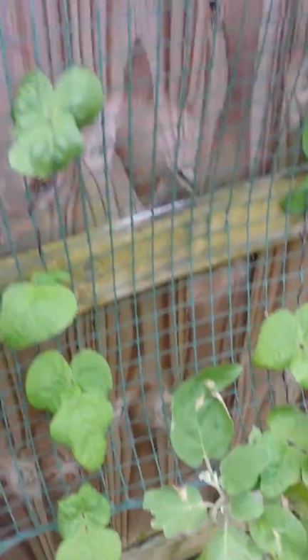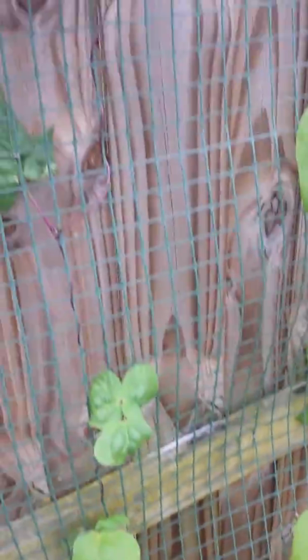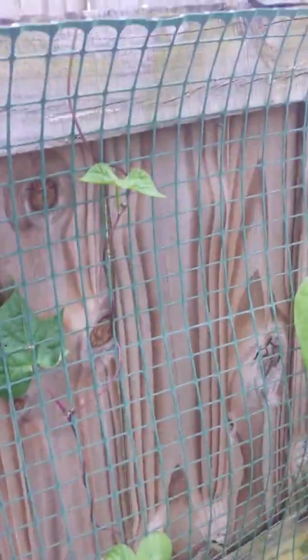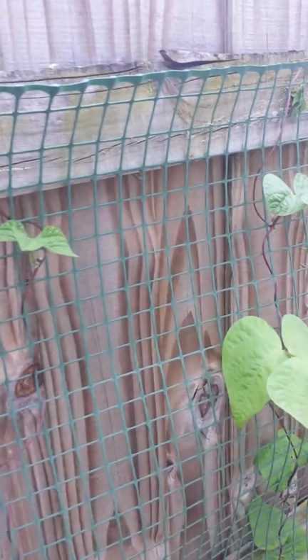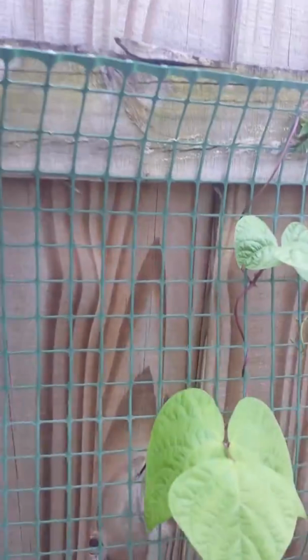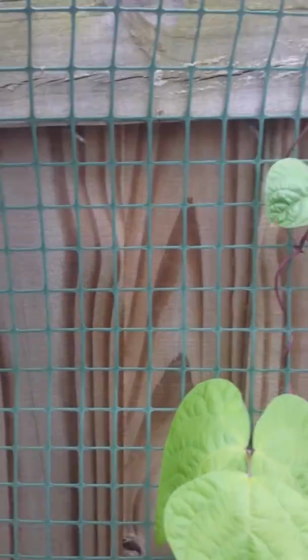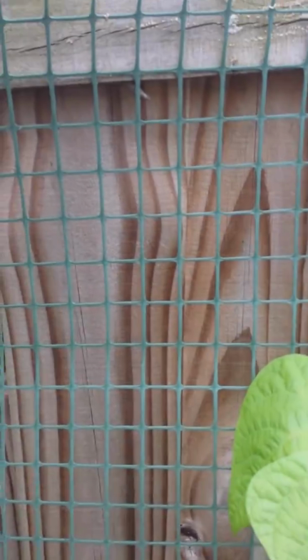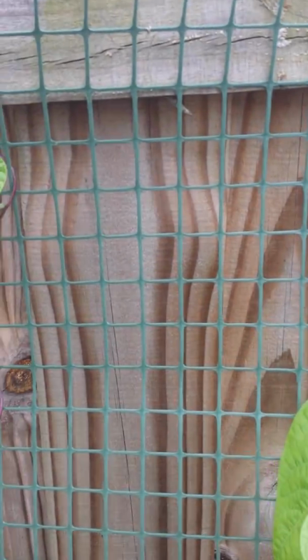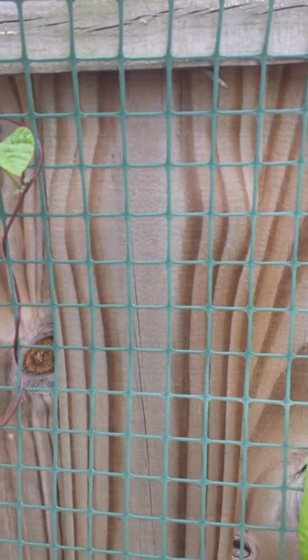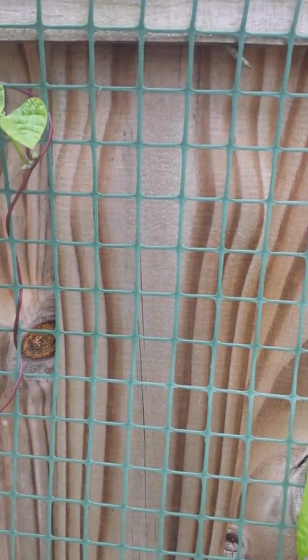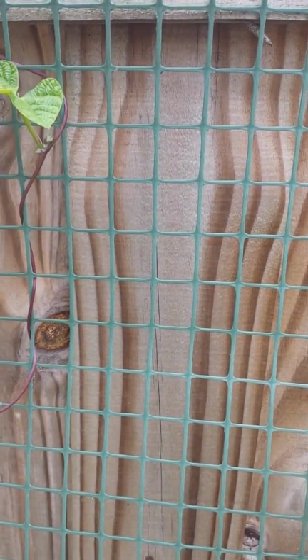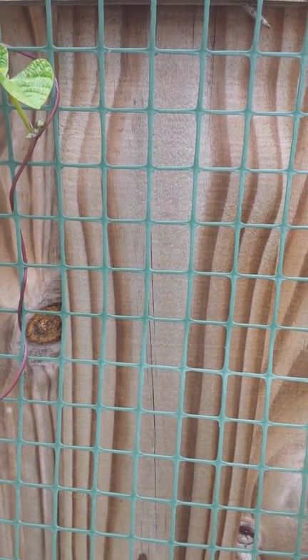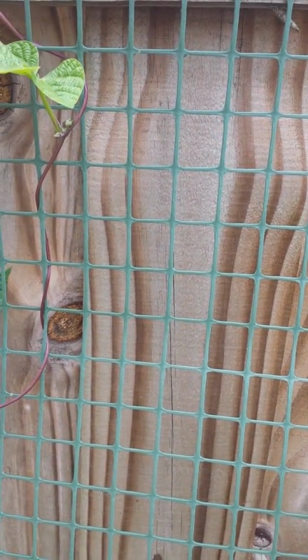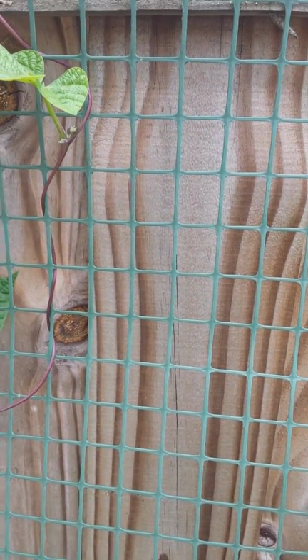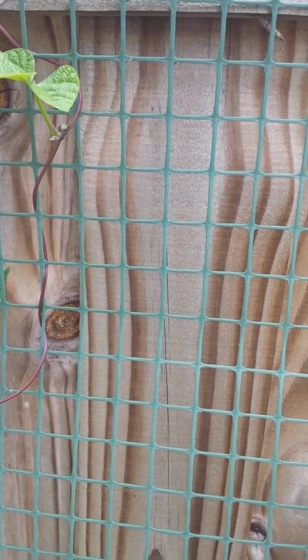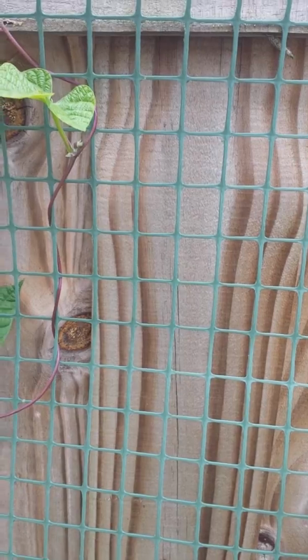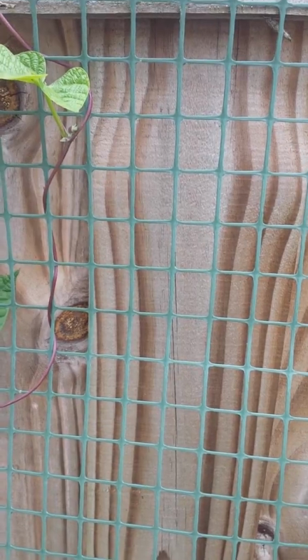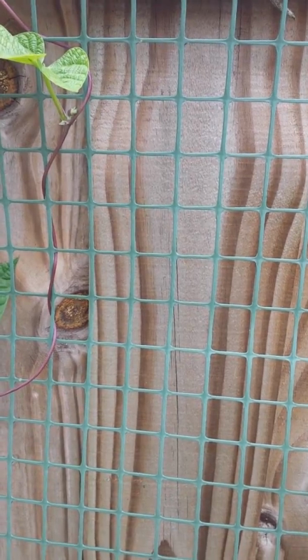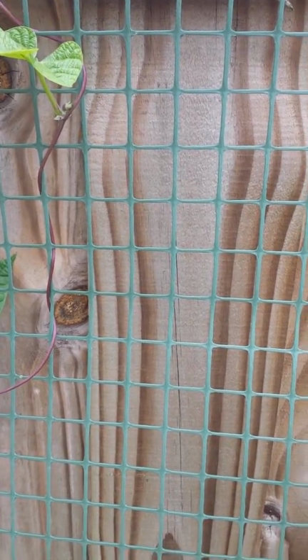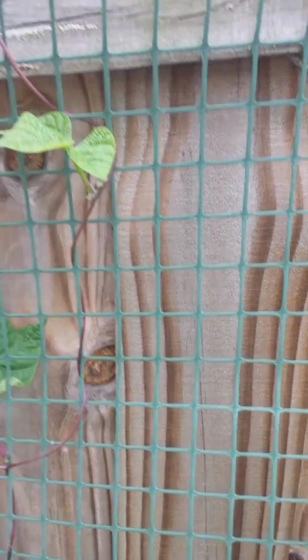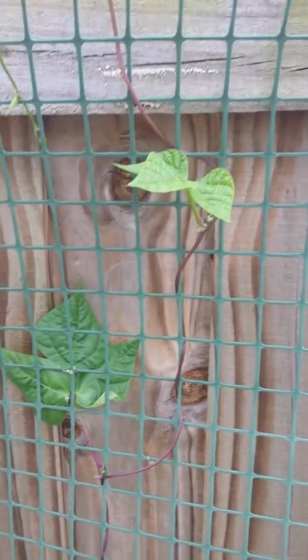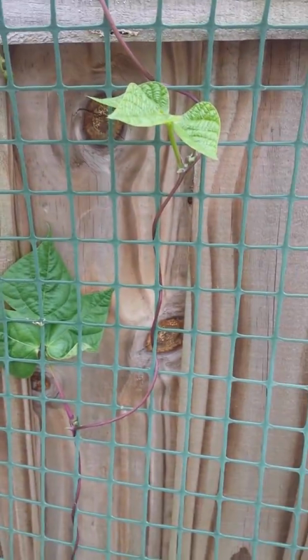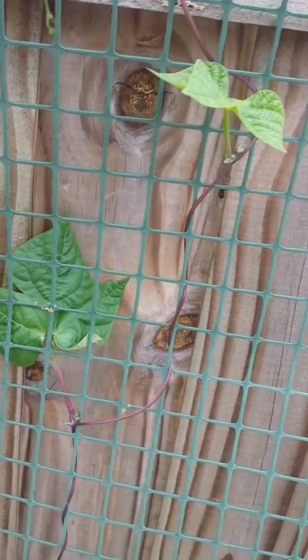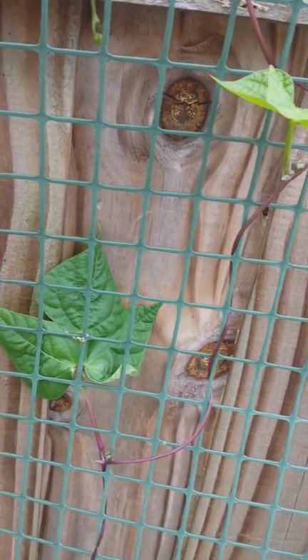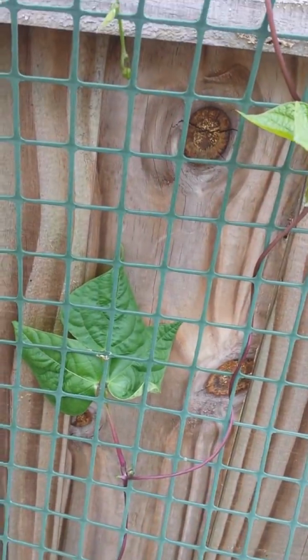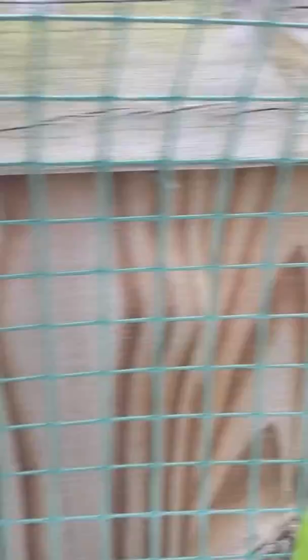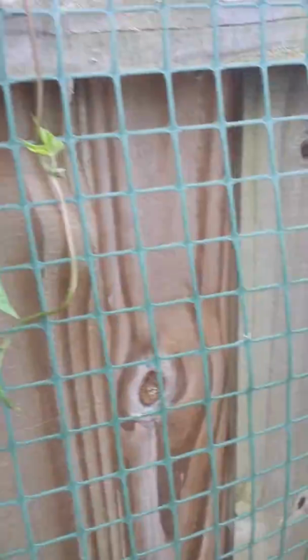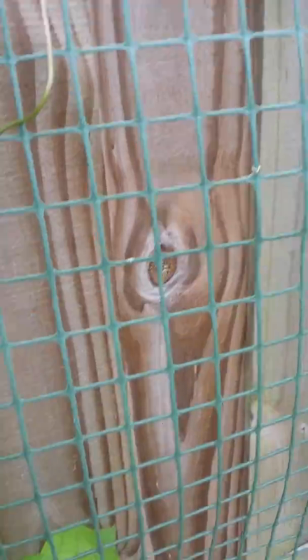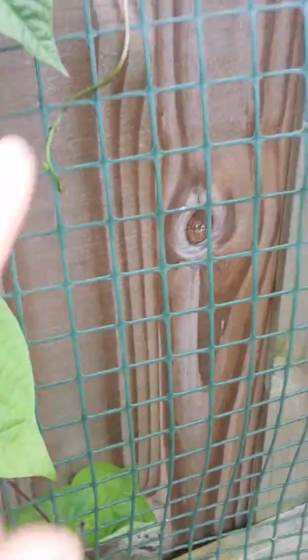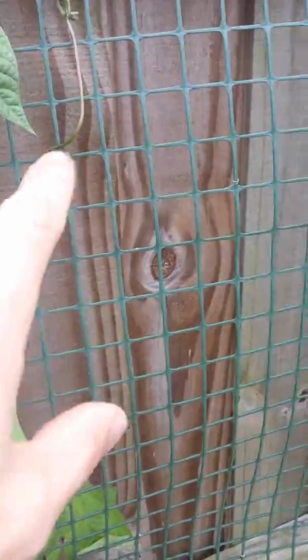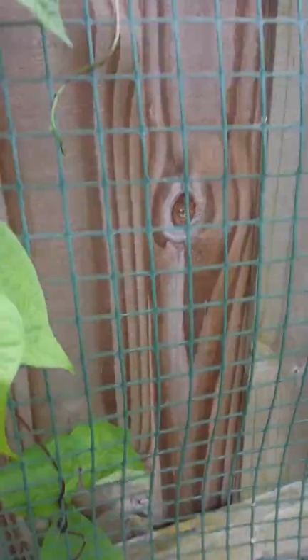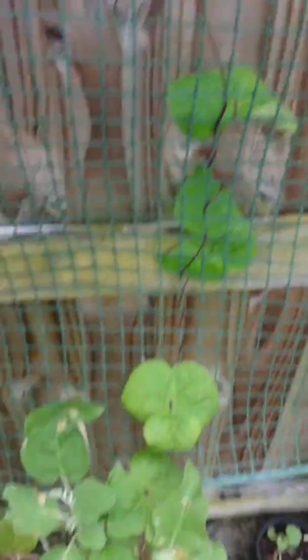I haven't gotten any beans yet, but these guys are just growing ridiculously. I seriously just cannot keep them bound up like that, so I gotta keep running them back down and stuff.